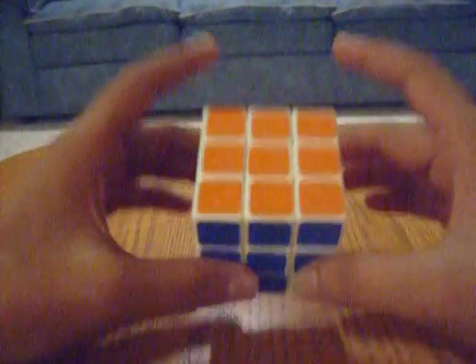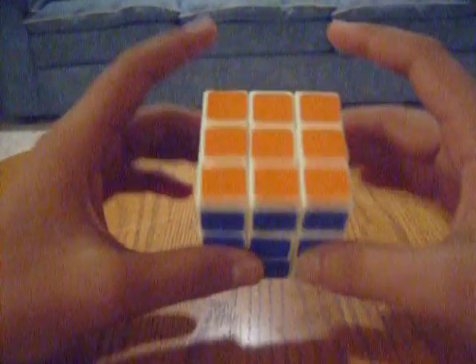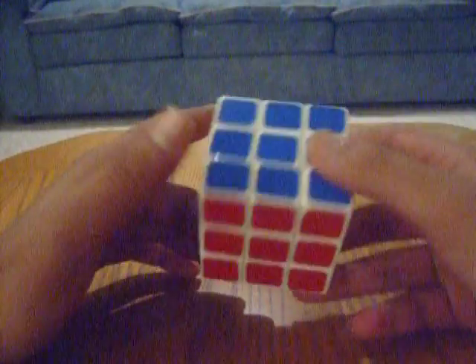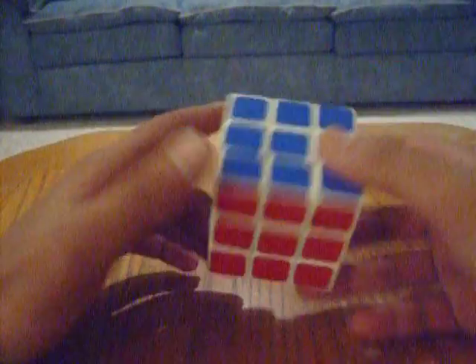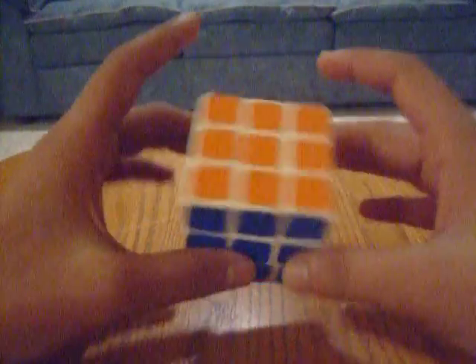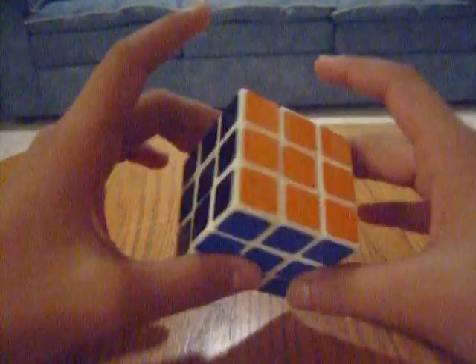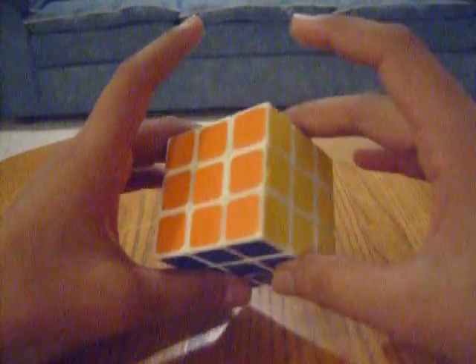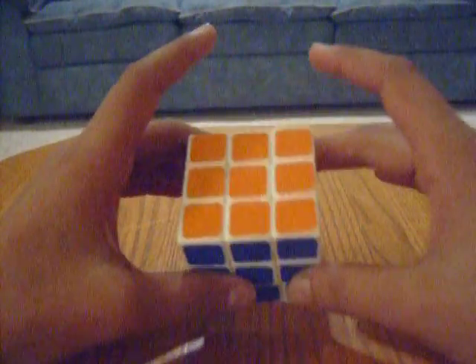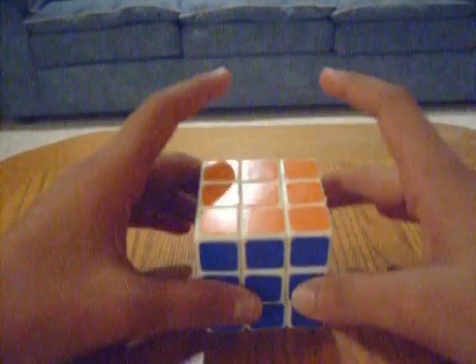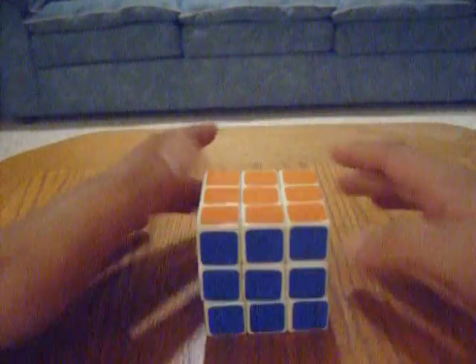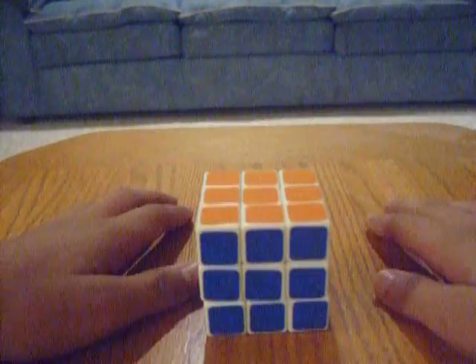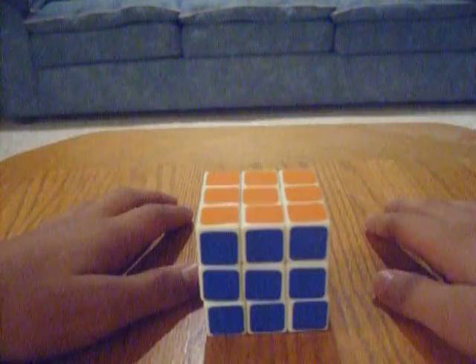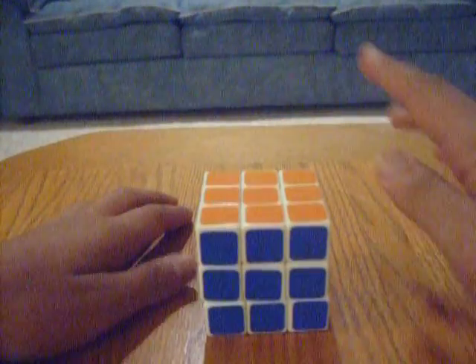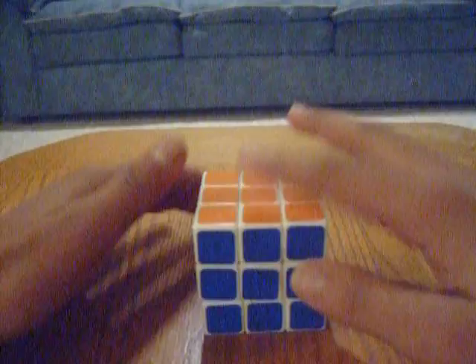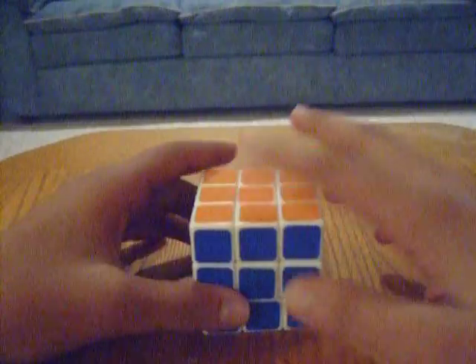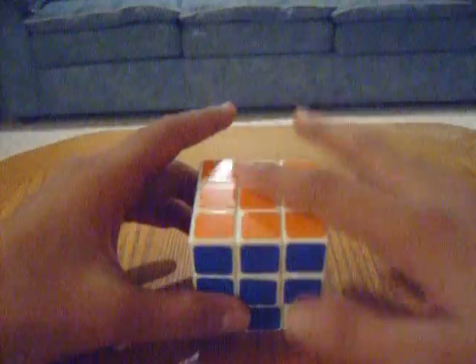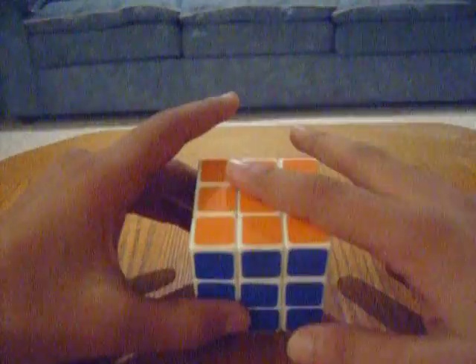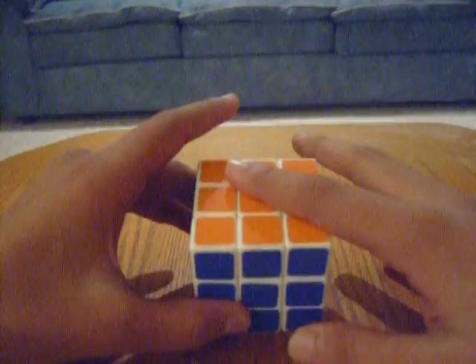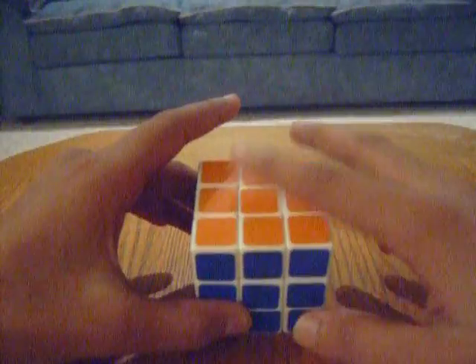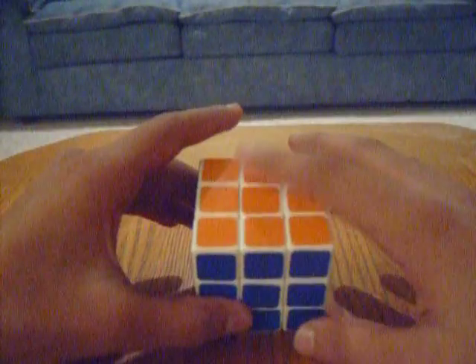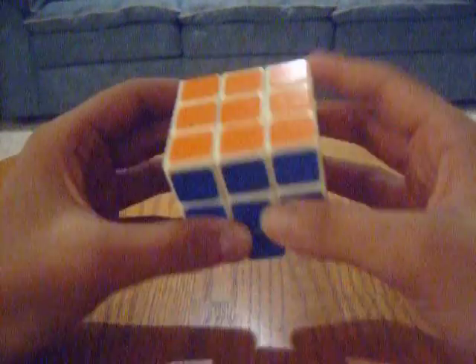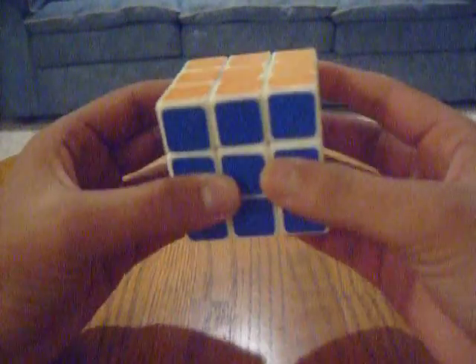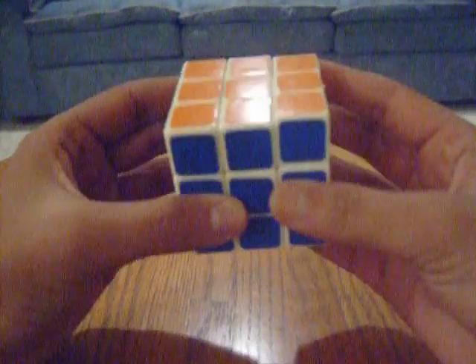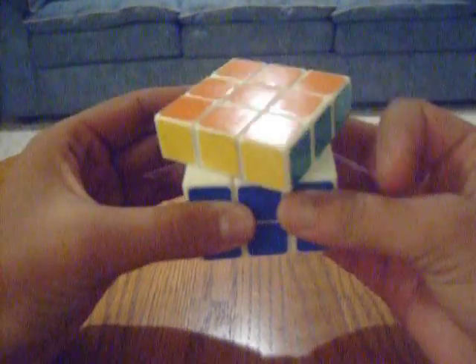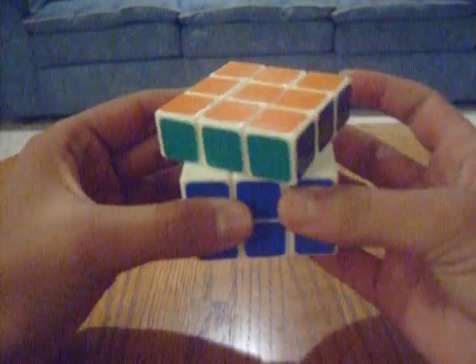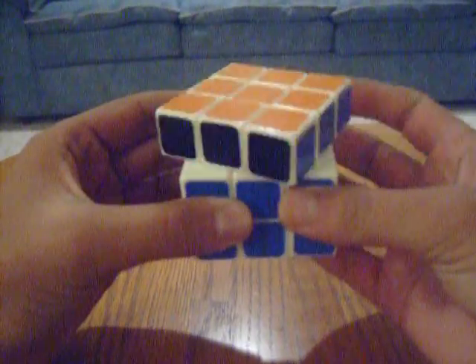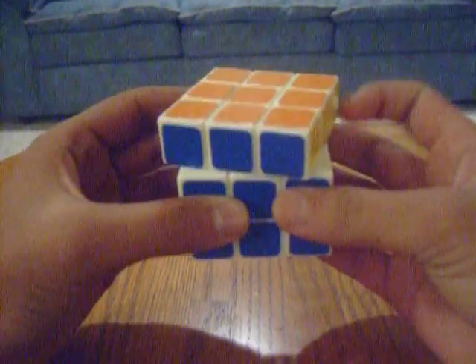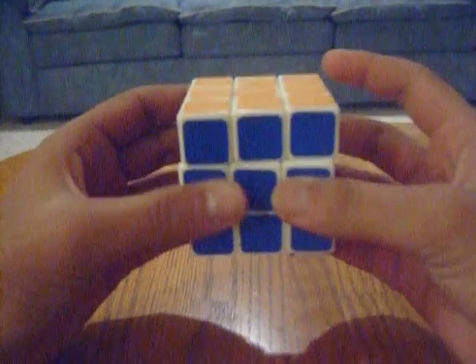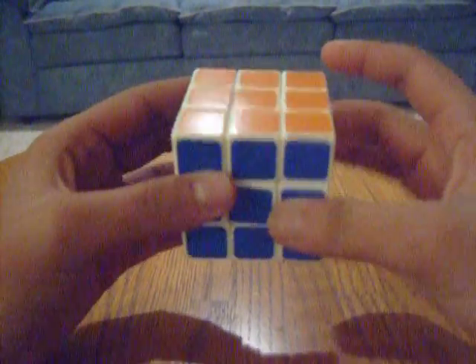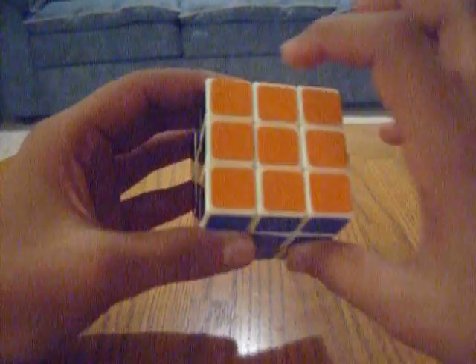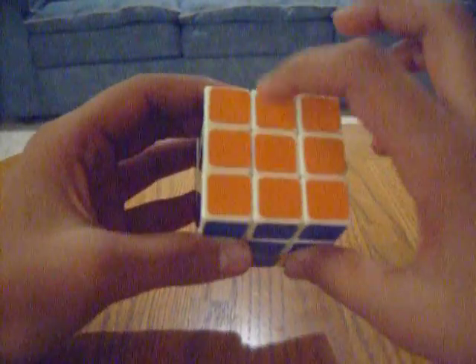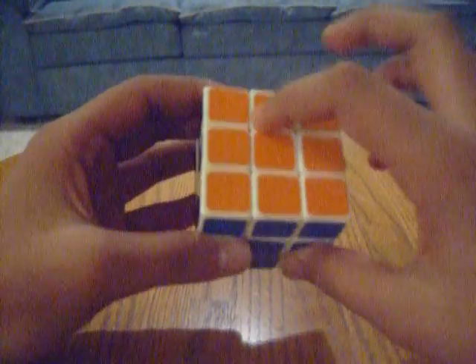First things first, before you learn how to solve the cube, you have to learn notation. This top face here is the up face. In notation, it will be denoted with a U.